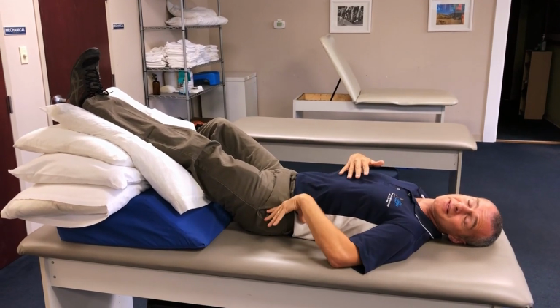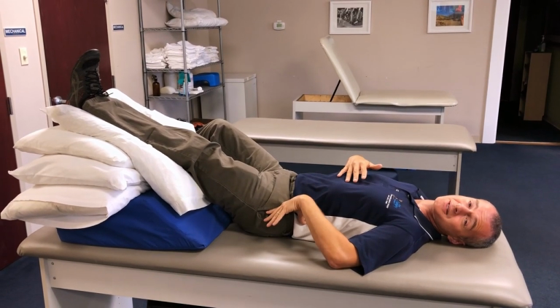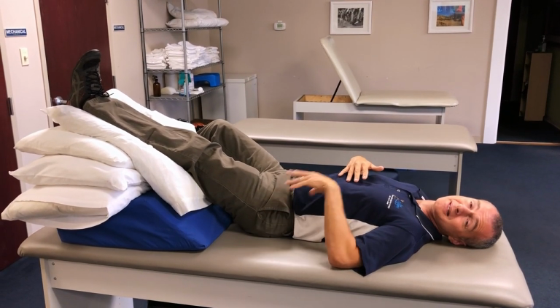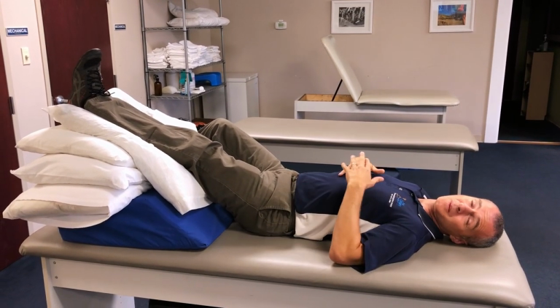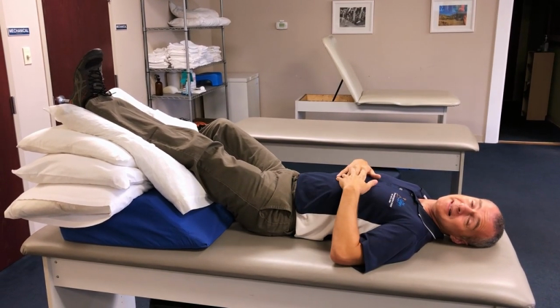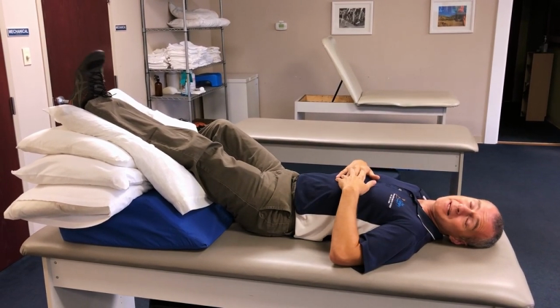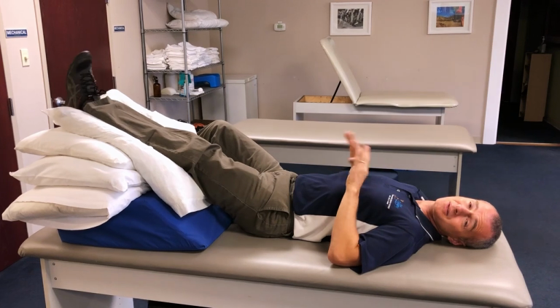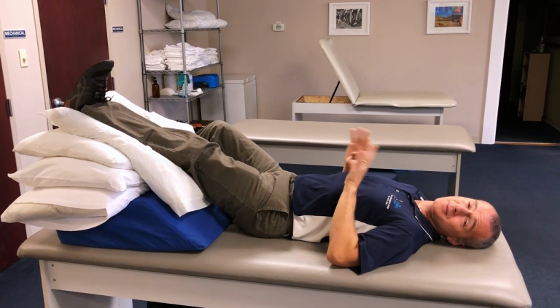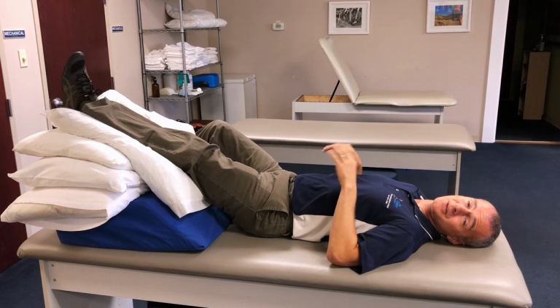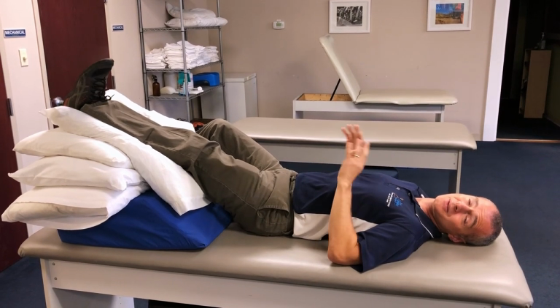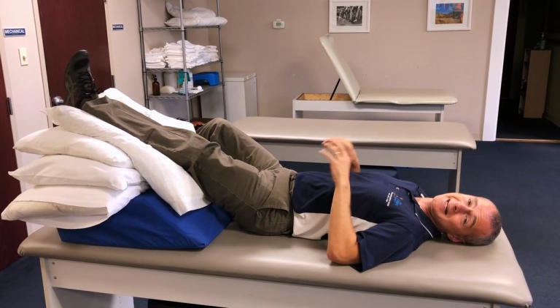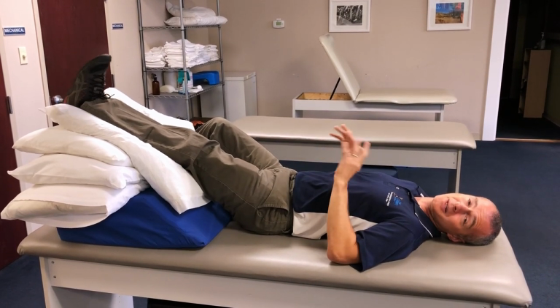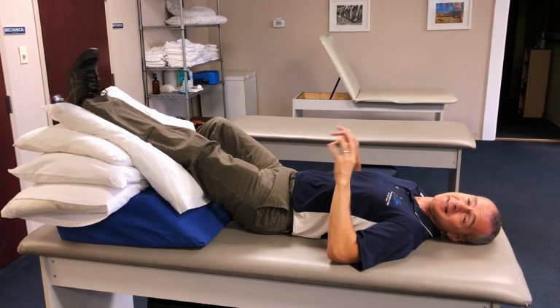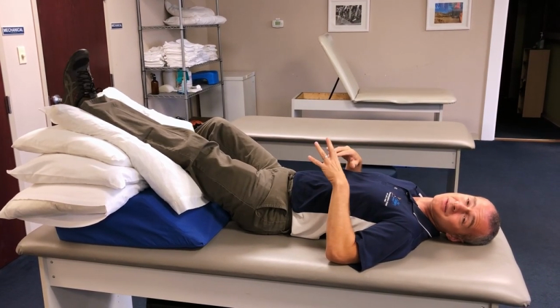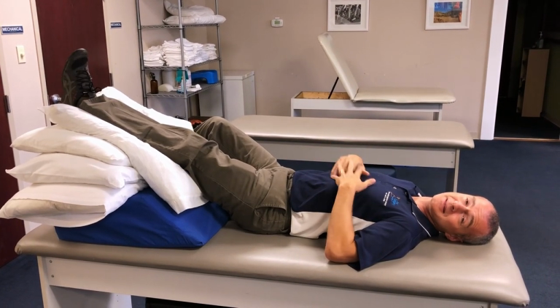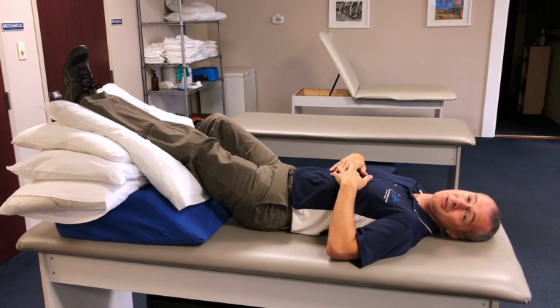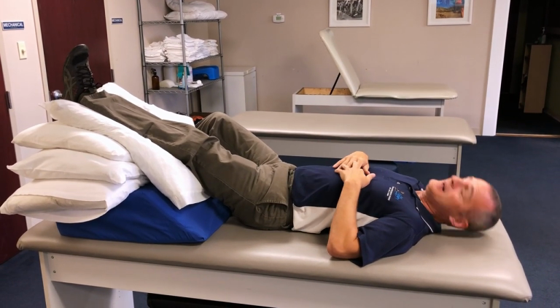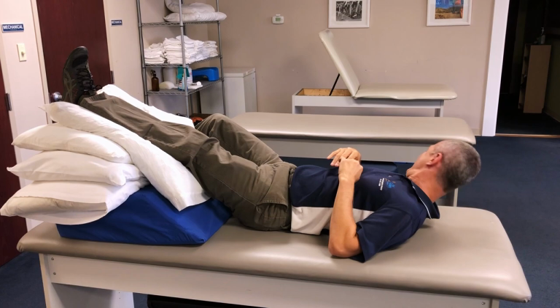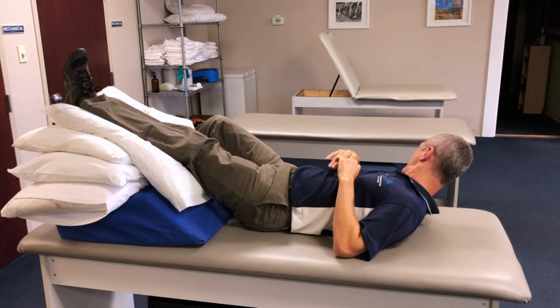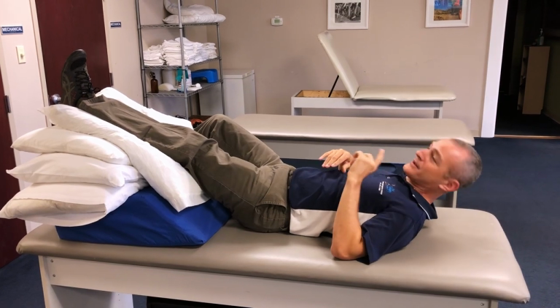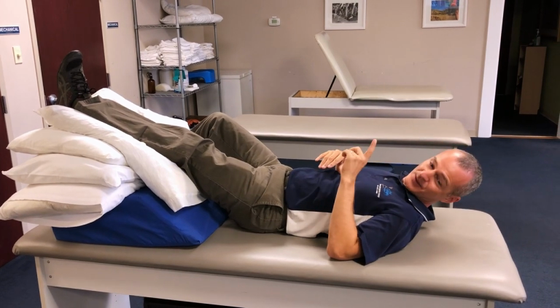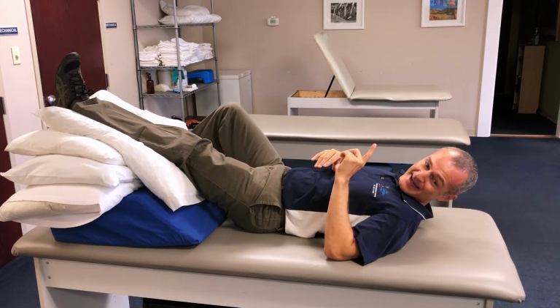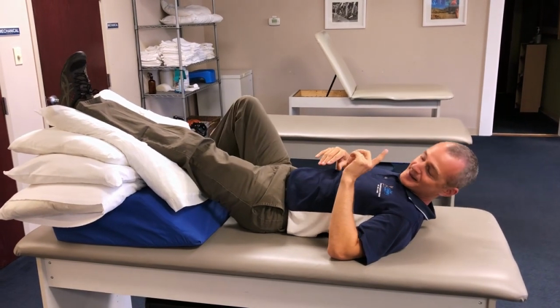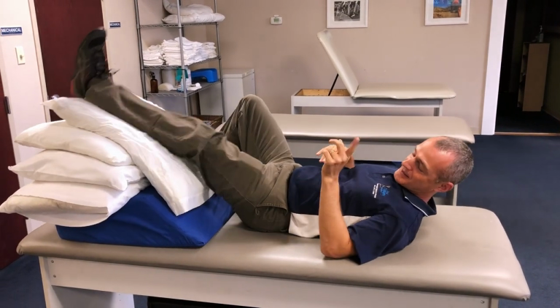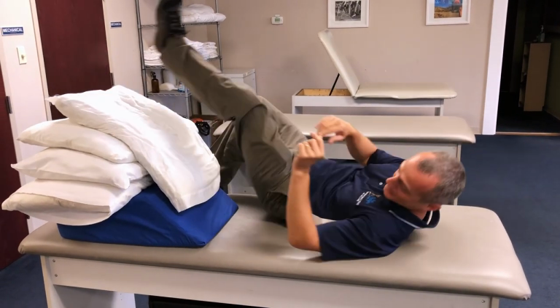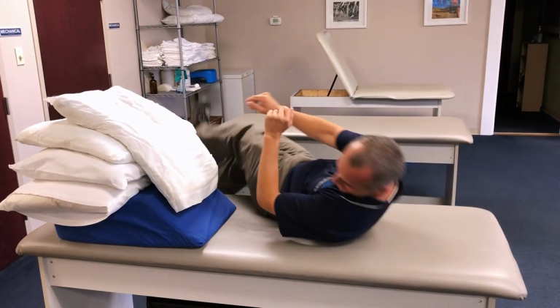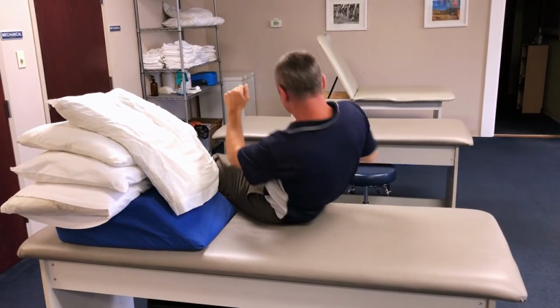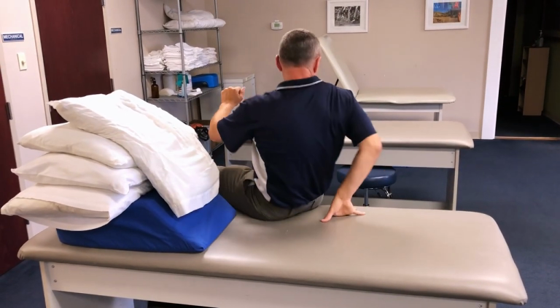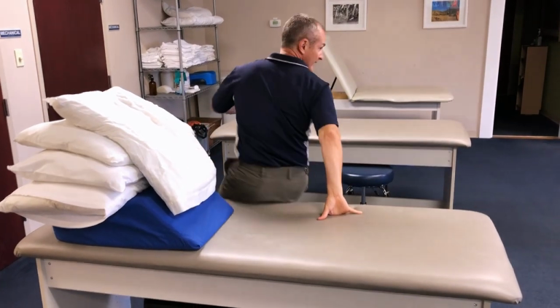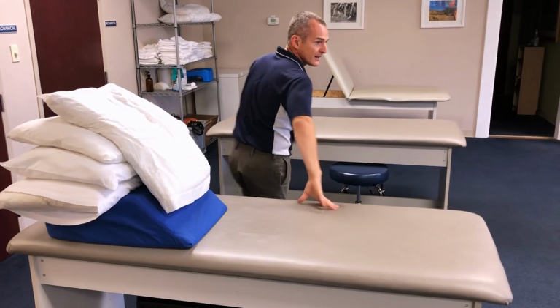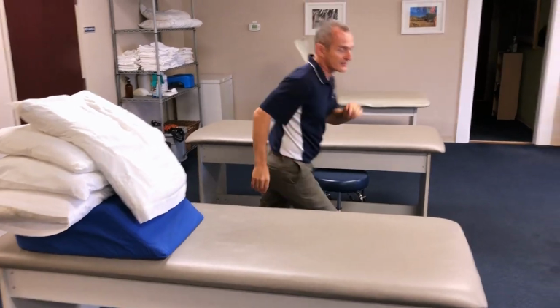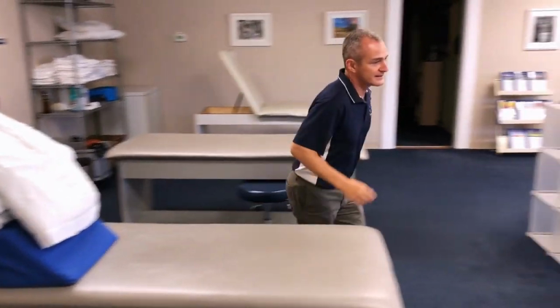Maintaining 30 to 45 degrees of hip flexion while laying in bed is the goal. From this position you can also do your ankle pumps and anything else you need to do. There's one other thing you can add as well.